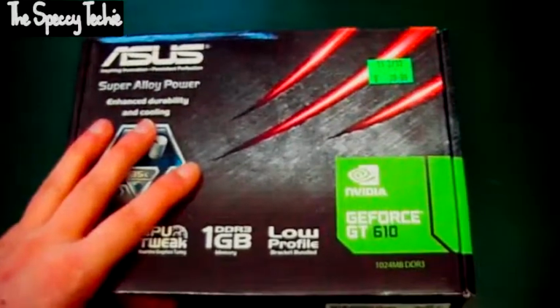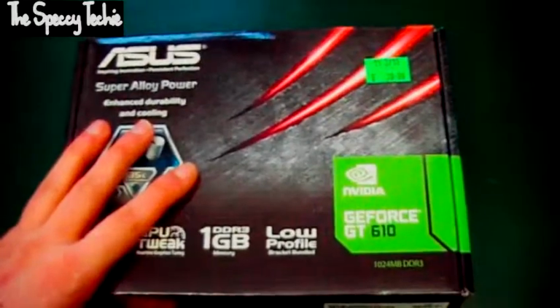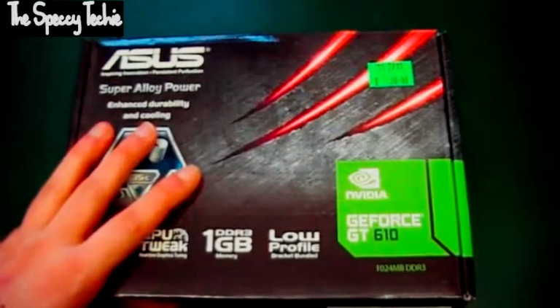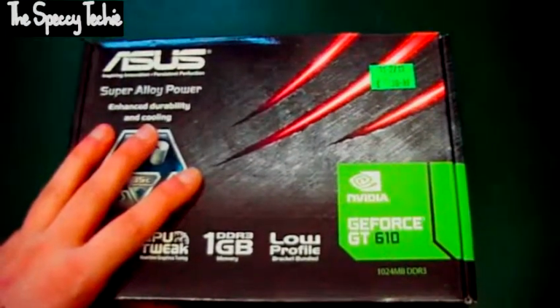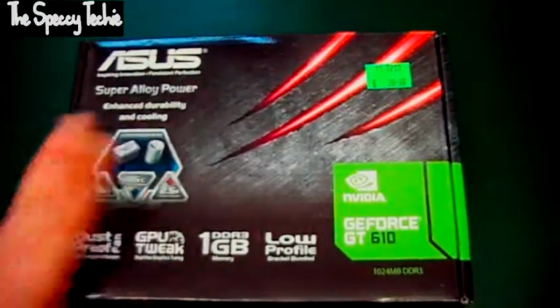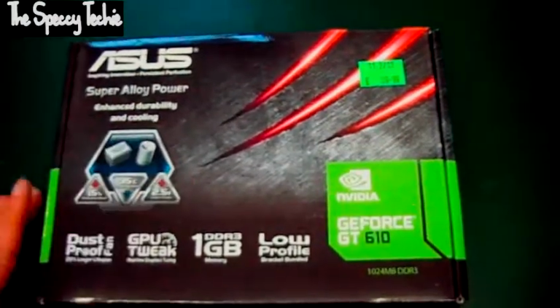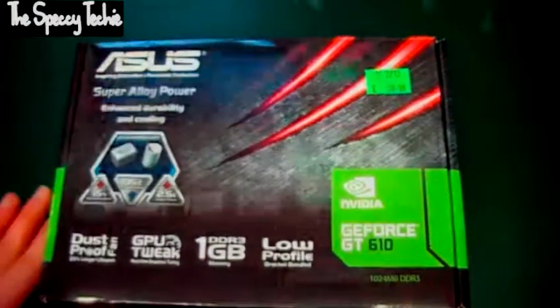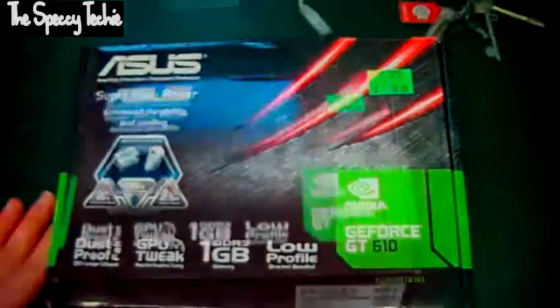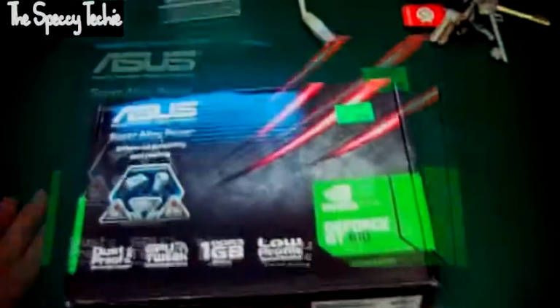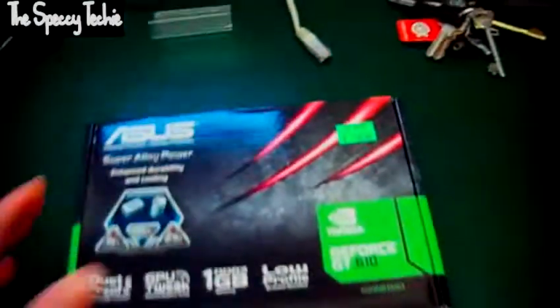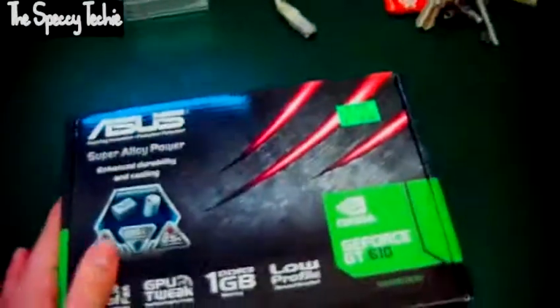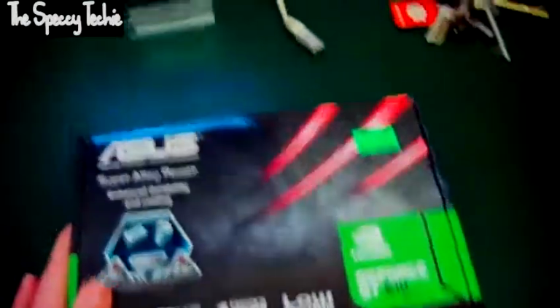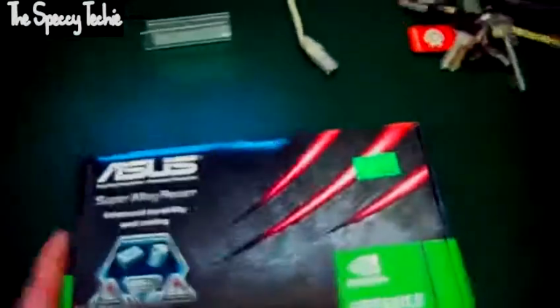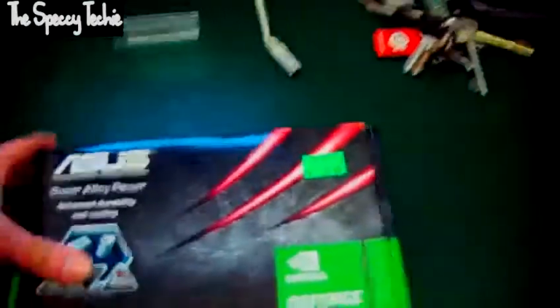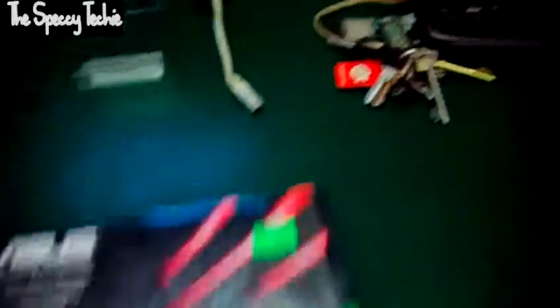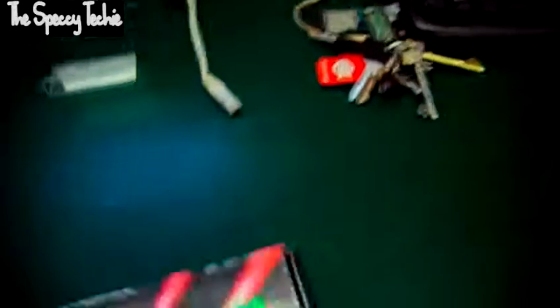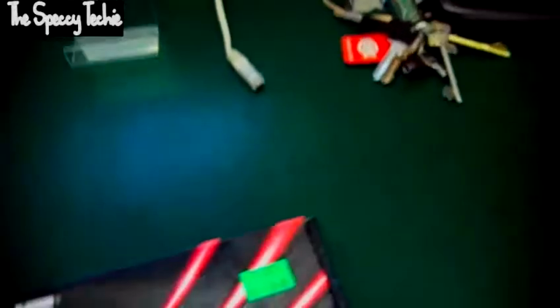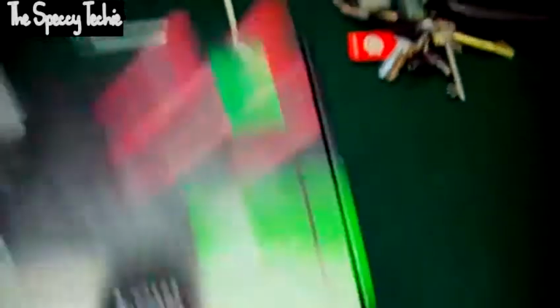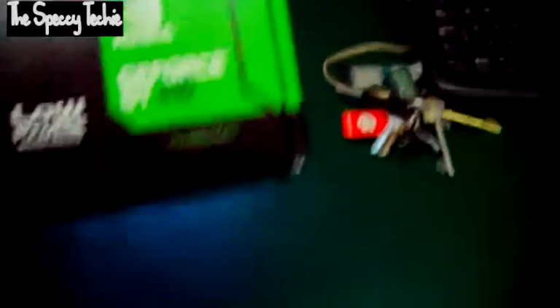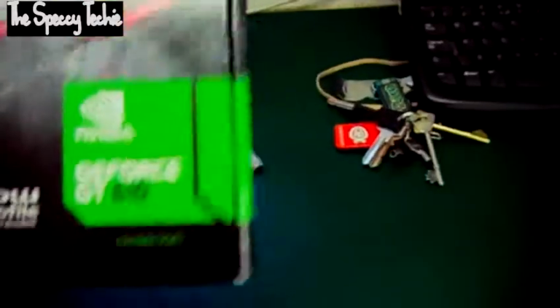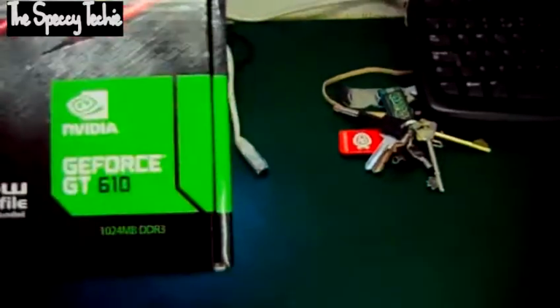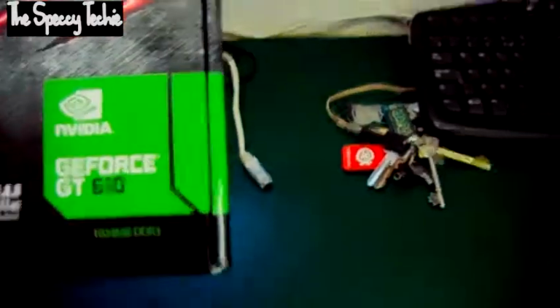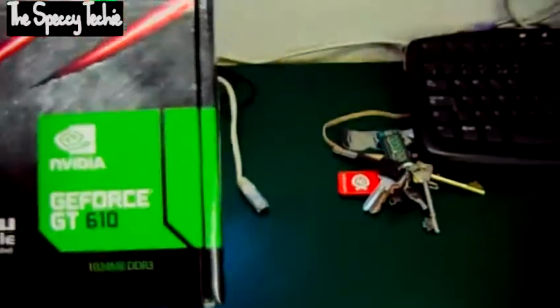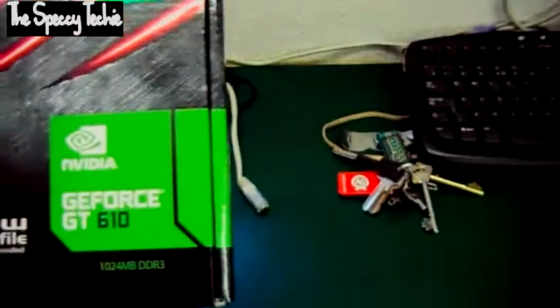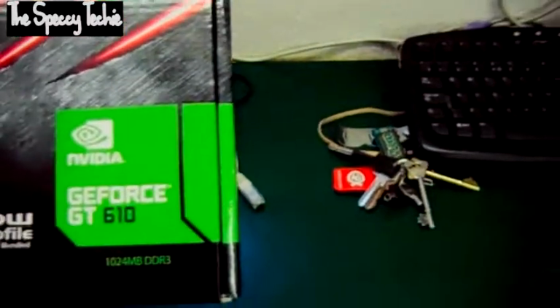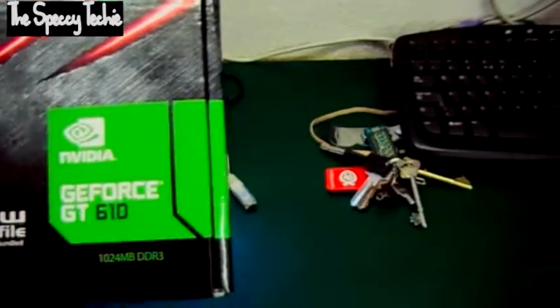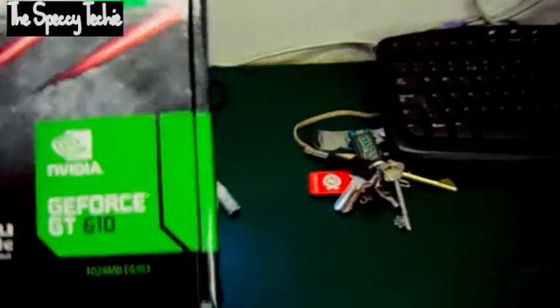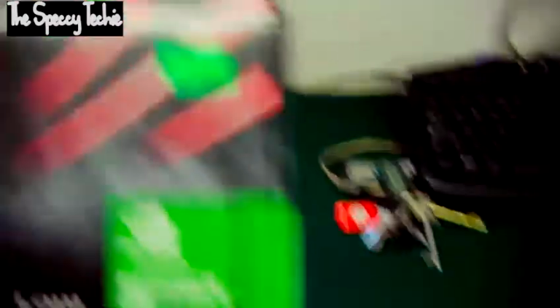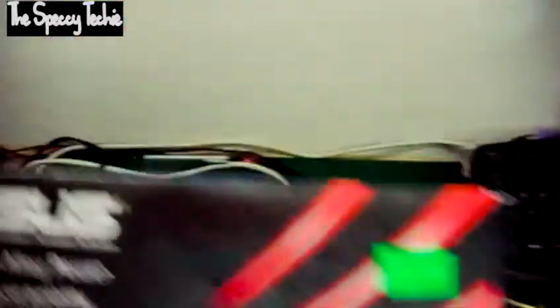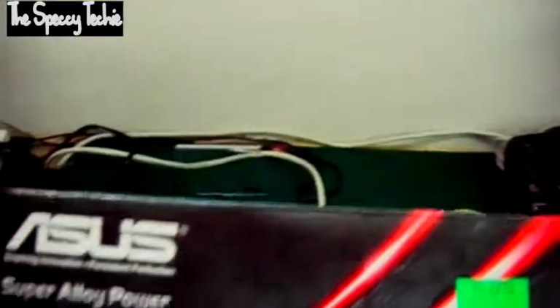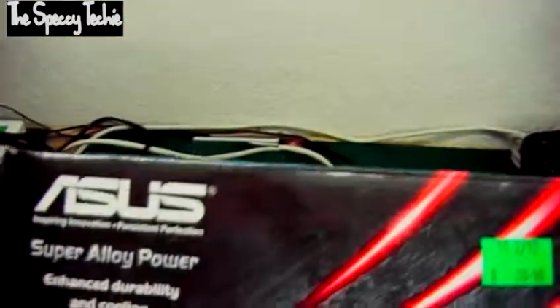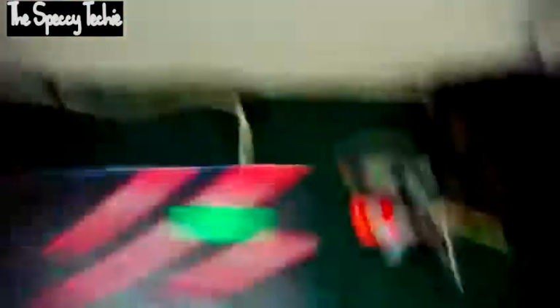So let's see exactly what you get in the box. Let's take a look inside and see exactly what we get with the GeForce GT610 by Asus.